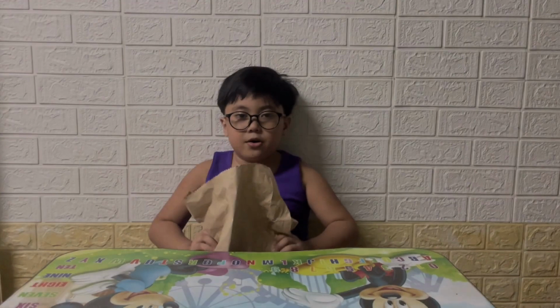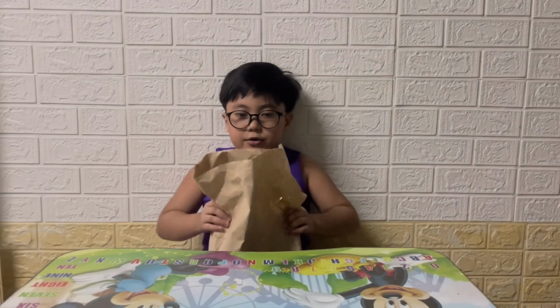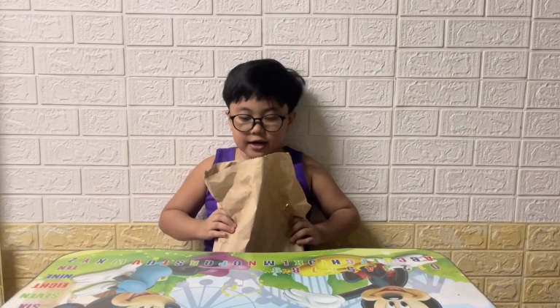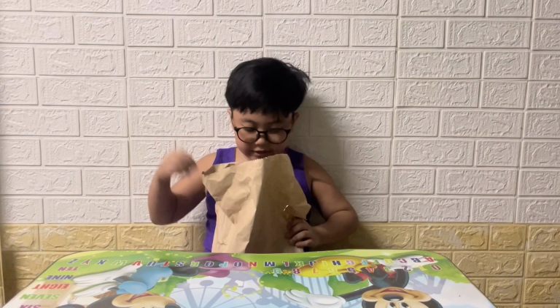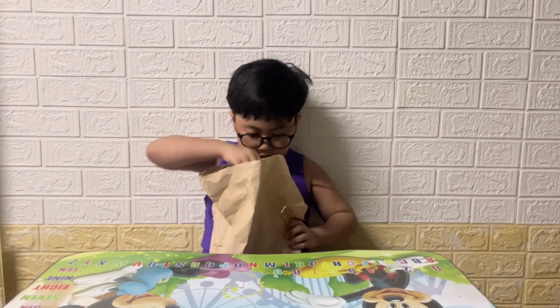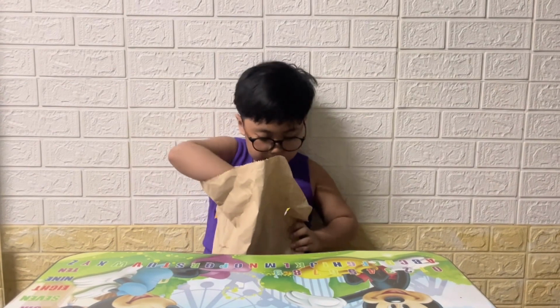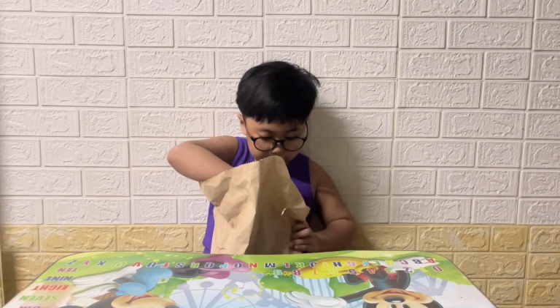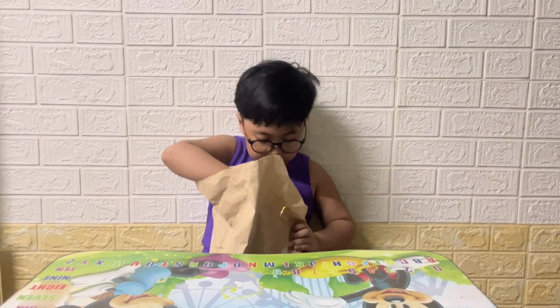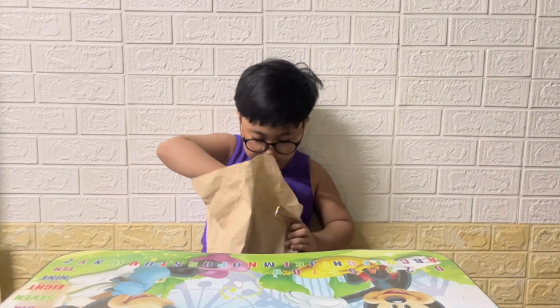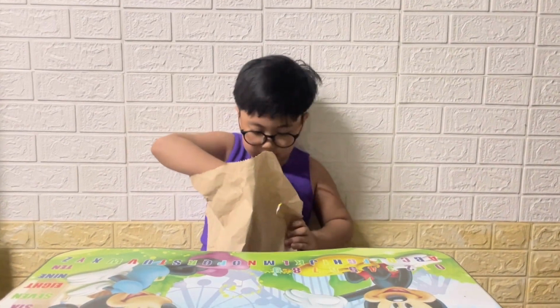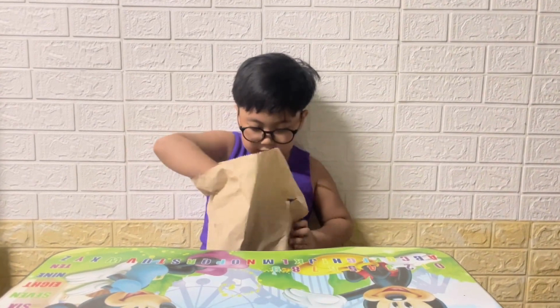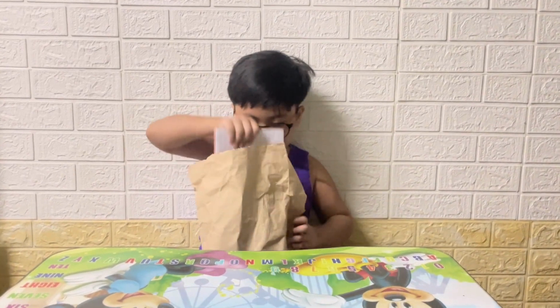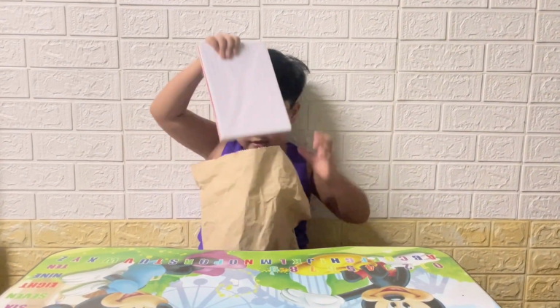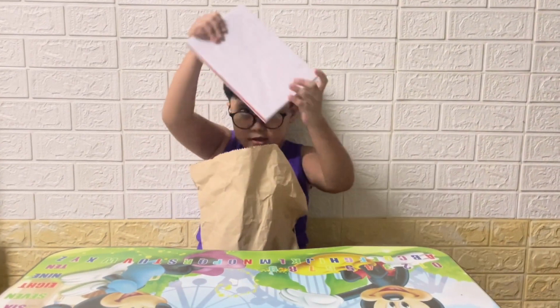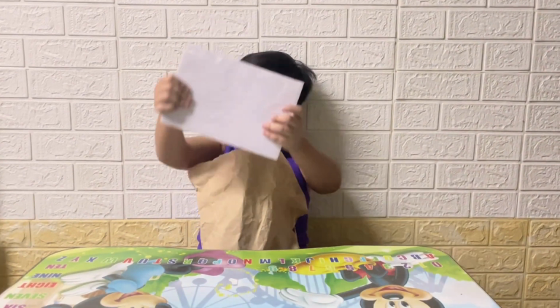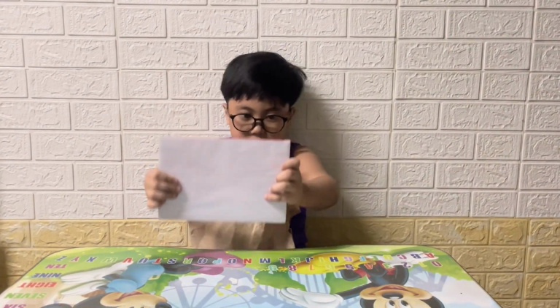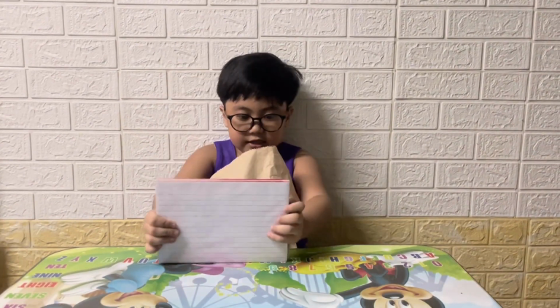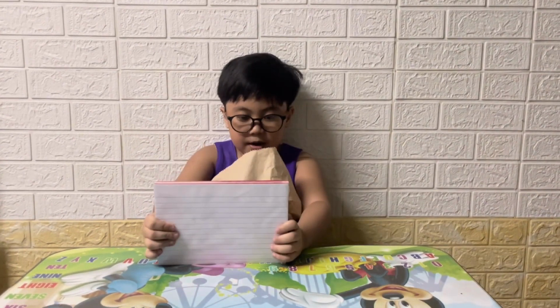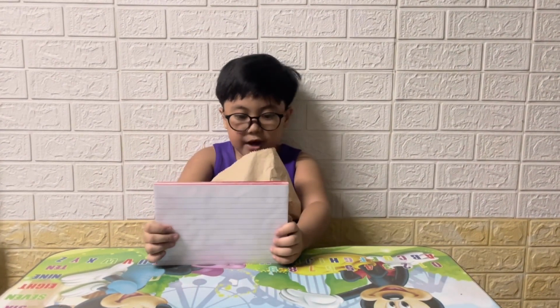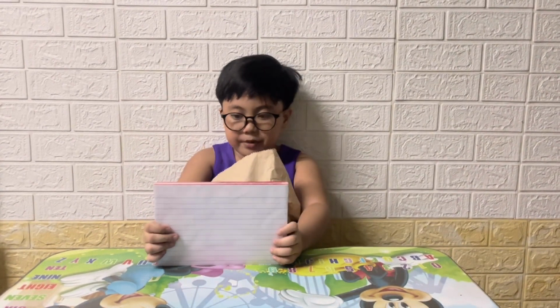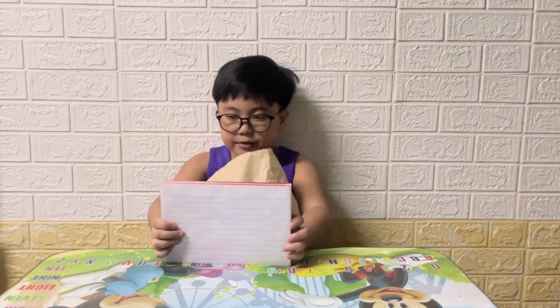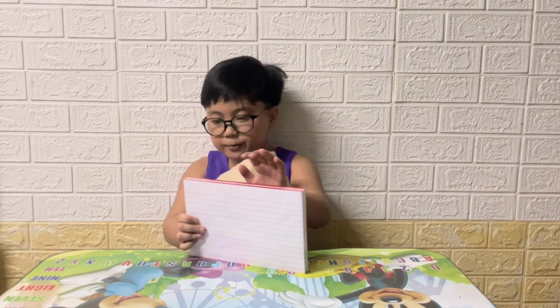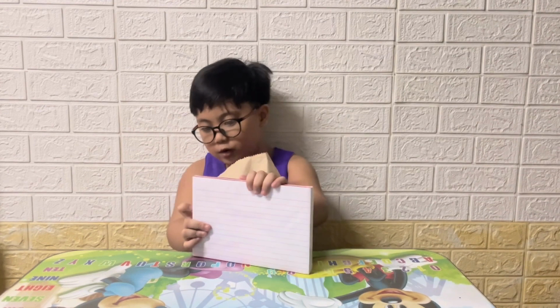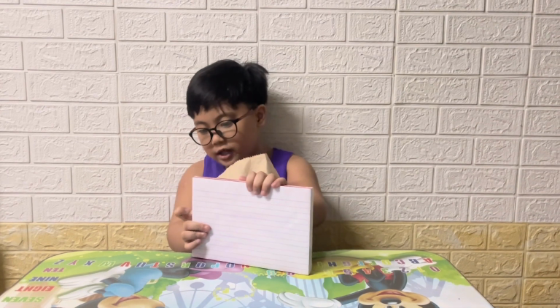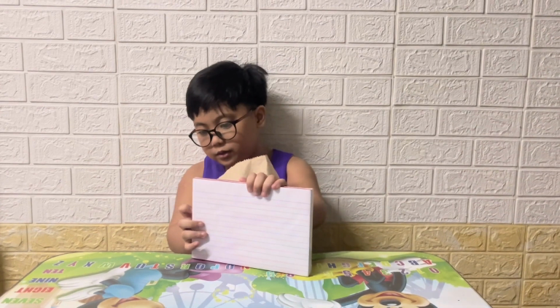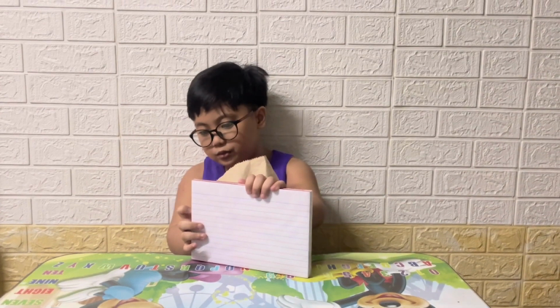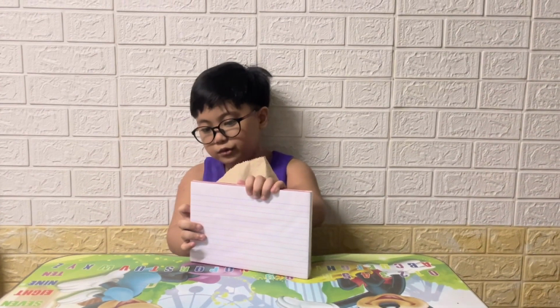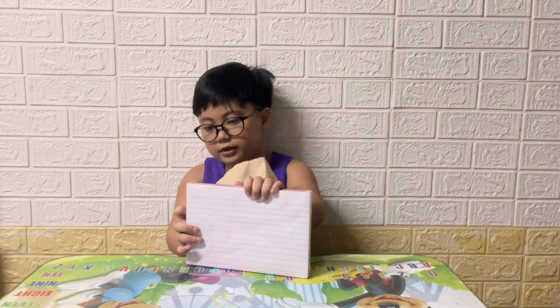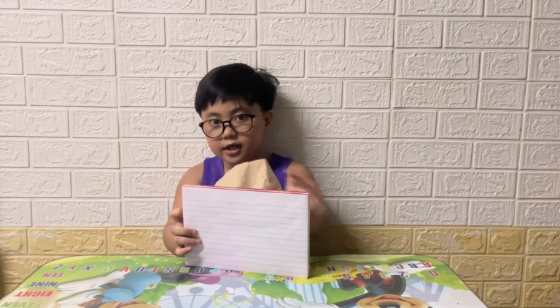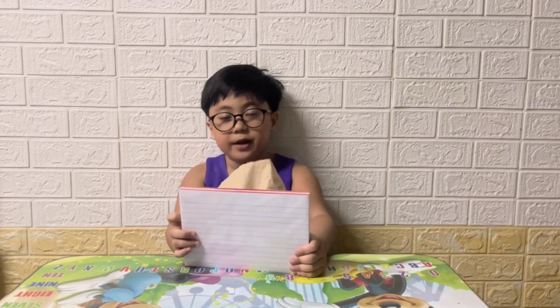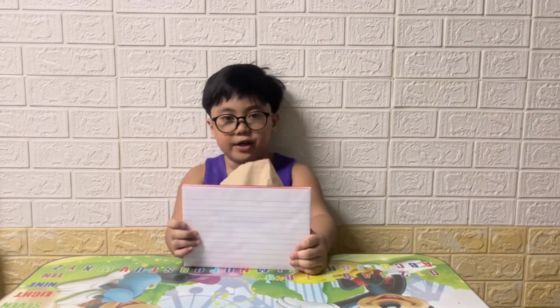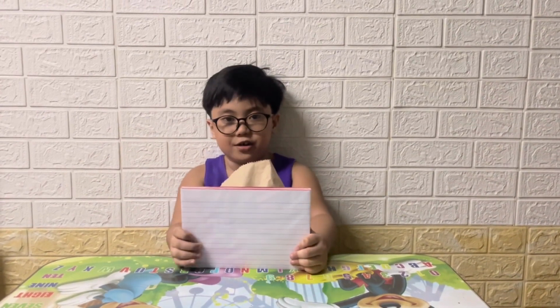Okay guys, so first is this pad paper. One, two, three pad papers.